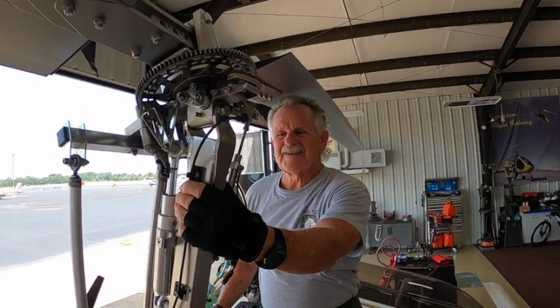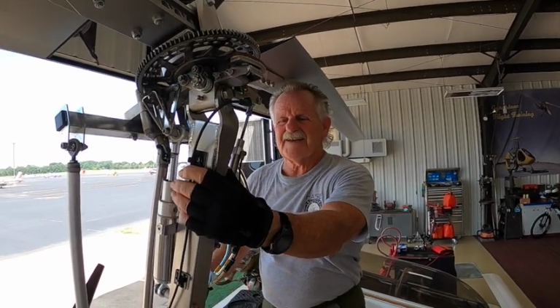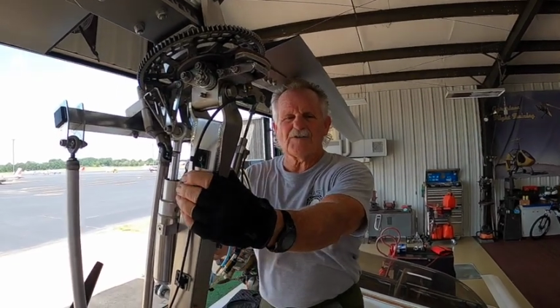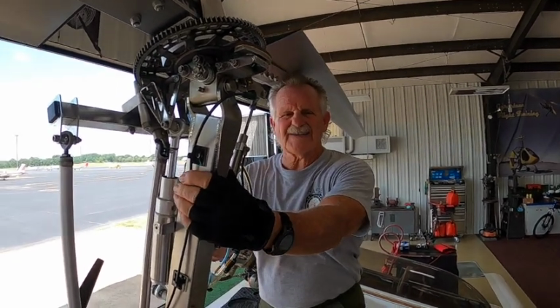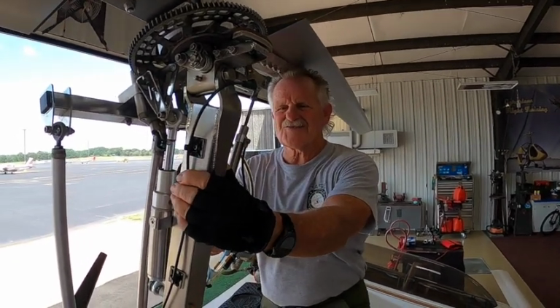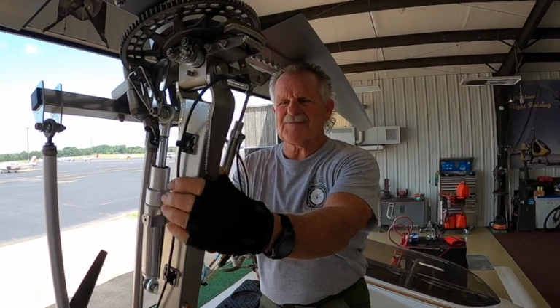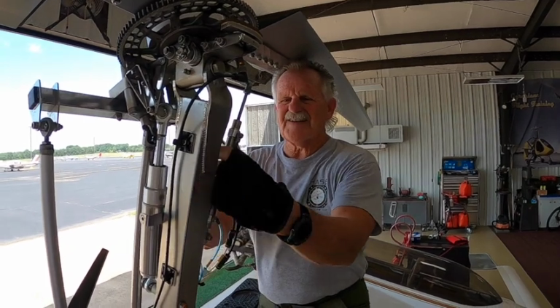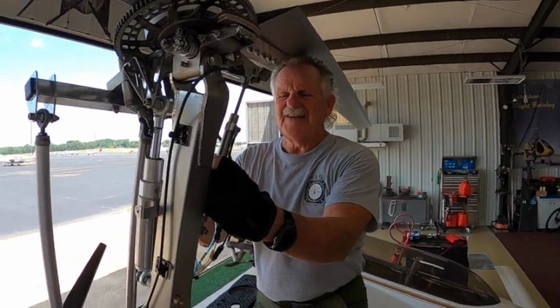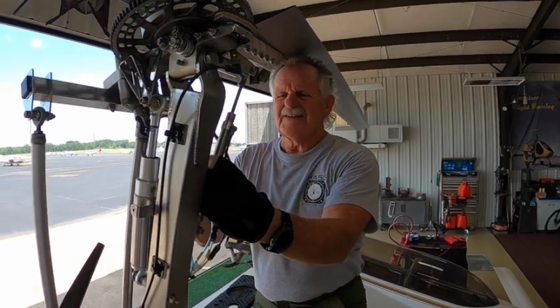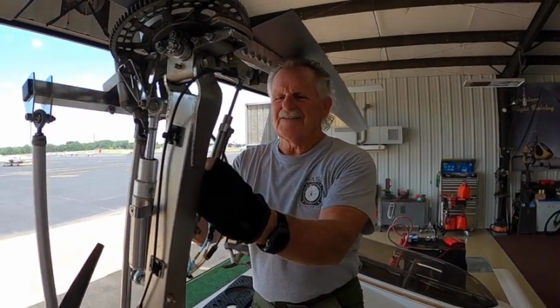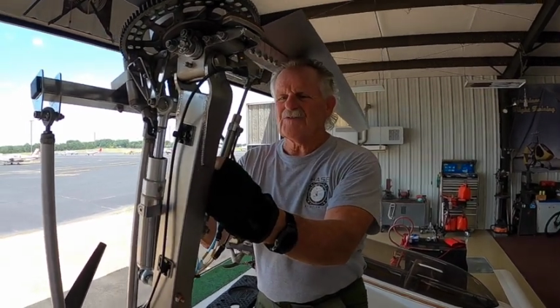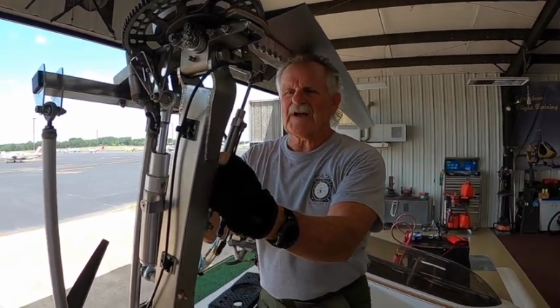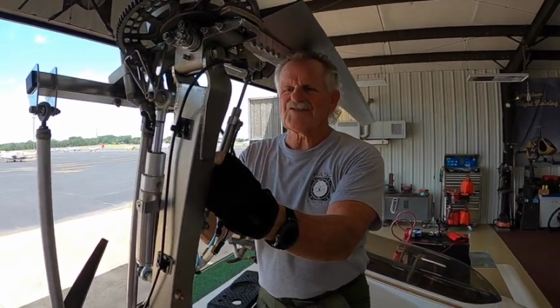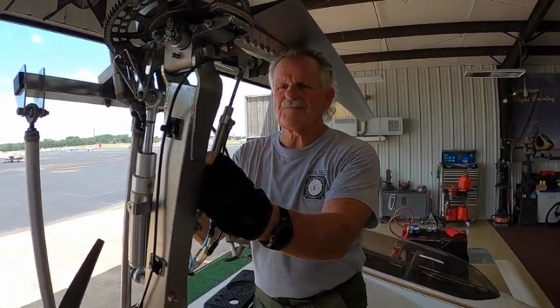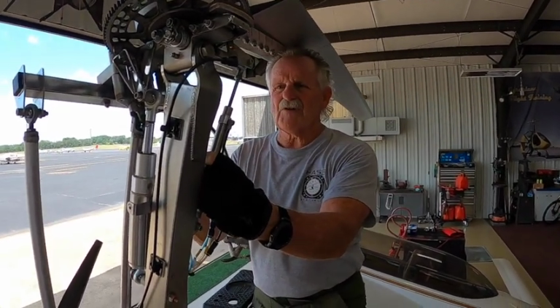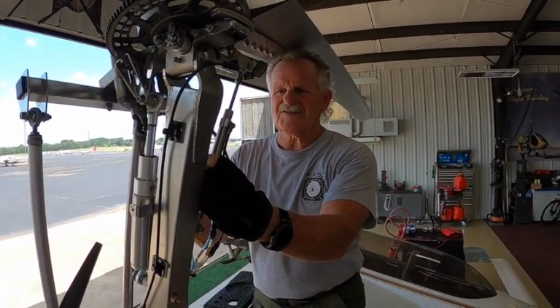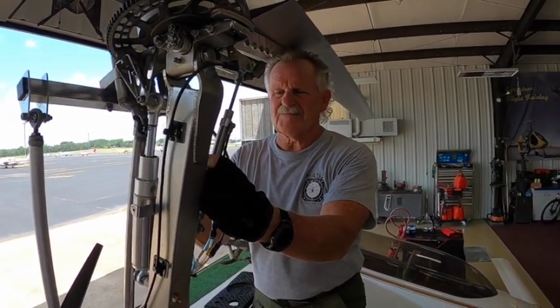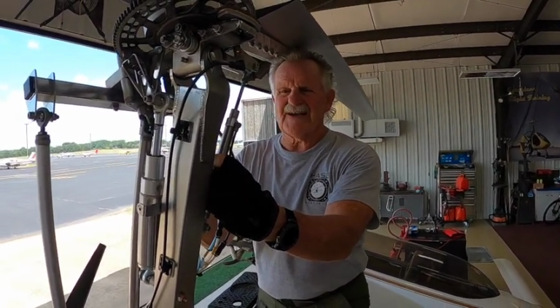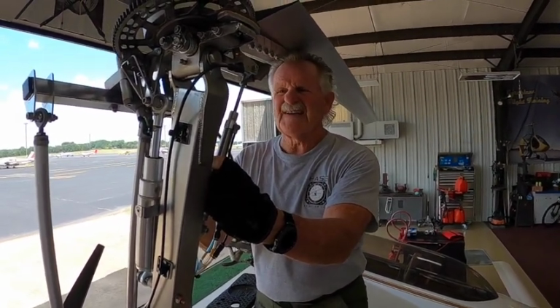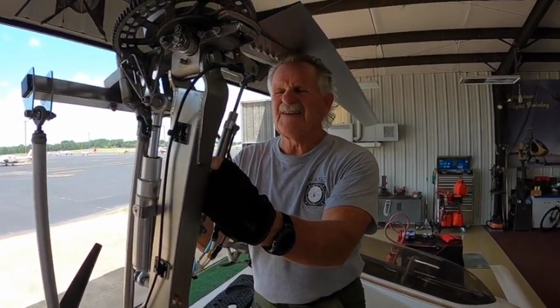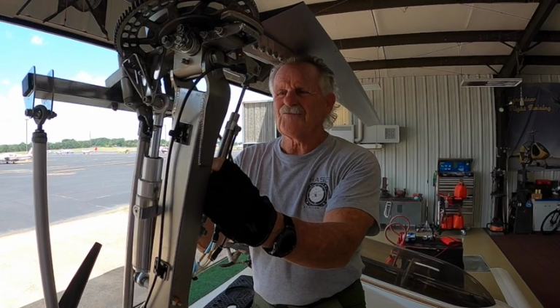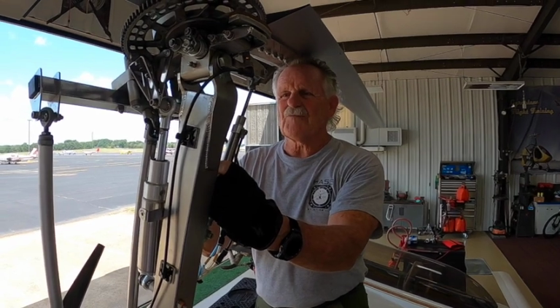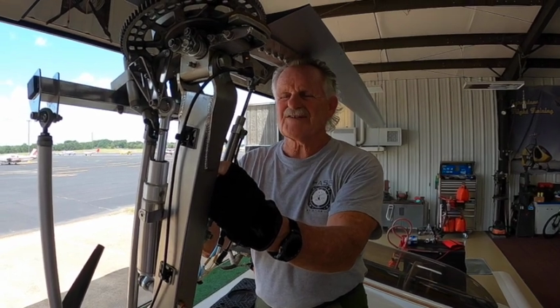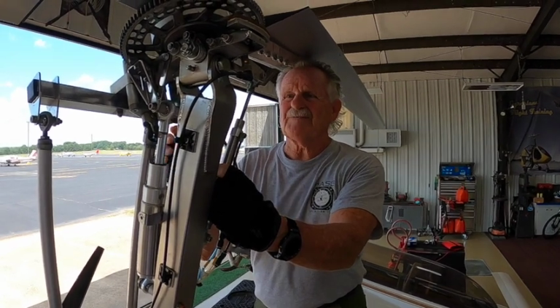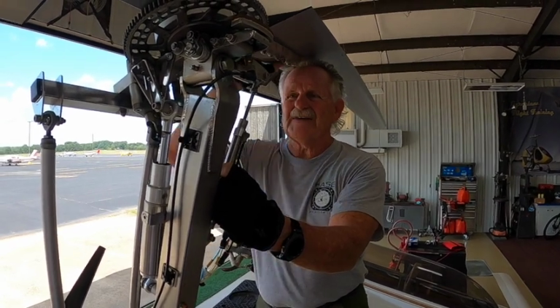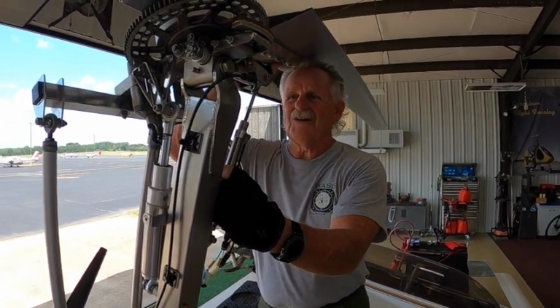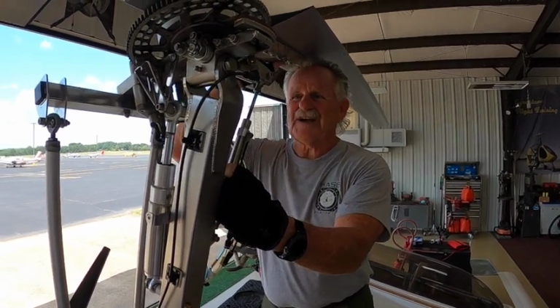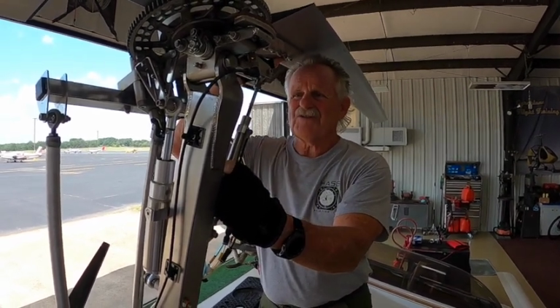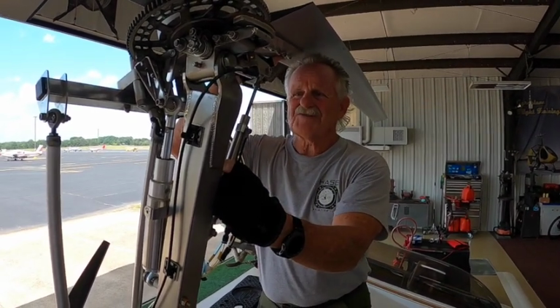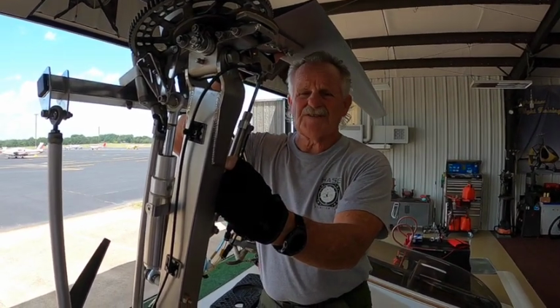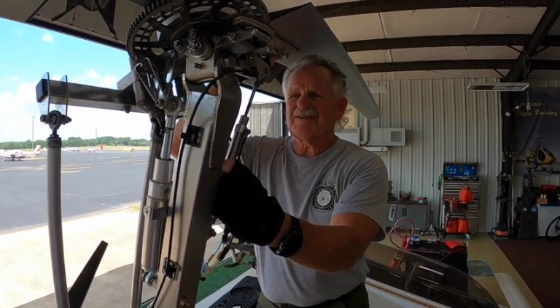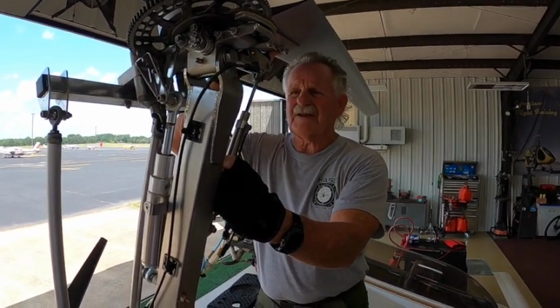Hey, welcome back. This is Captain Ron. We're going to work on the systems — the brake system this time, the rotor brake system on the Auto Gyro series models.